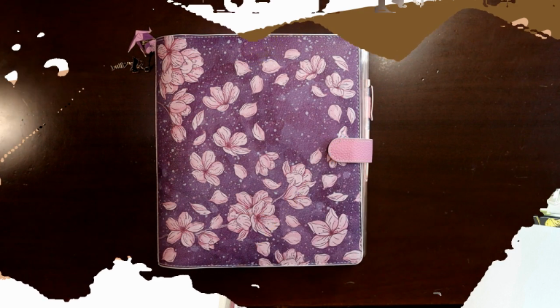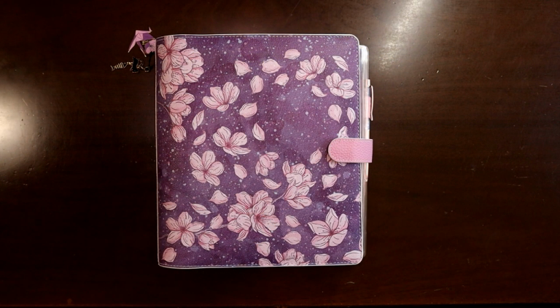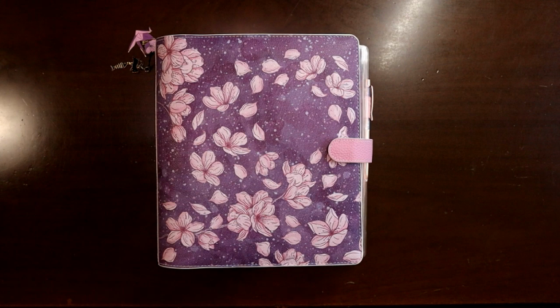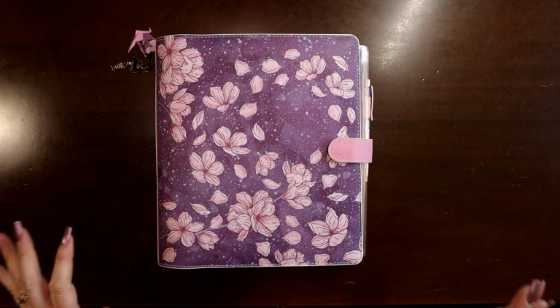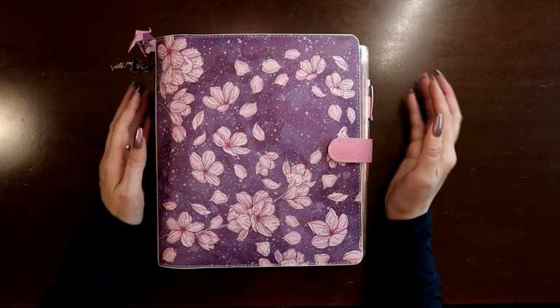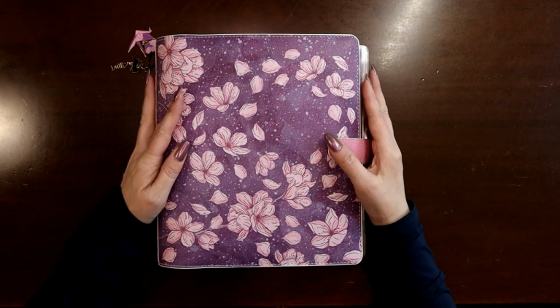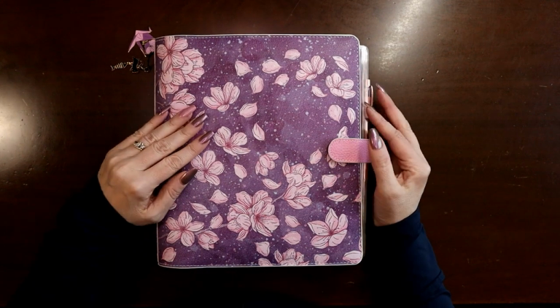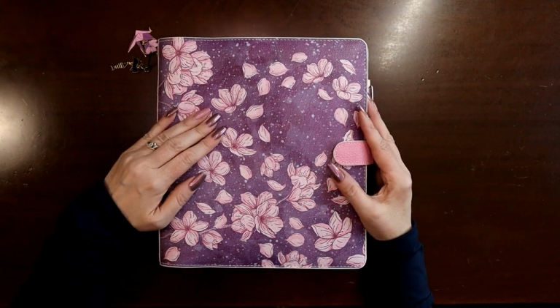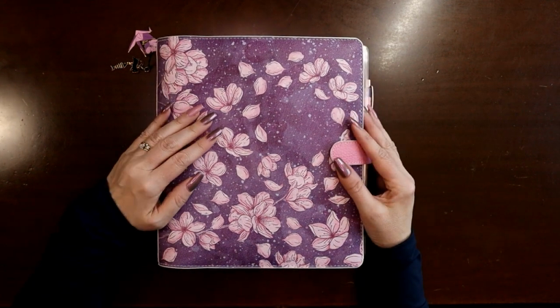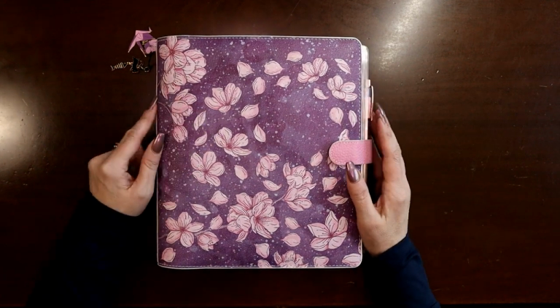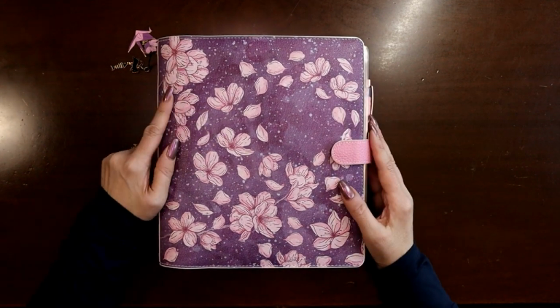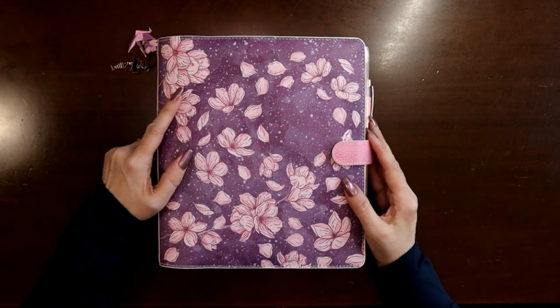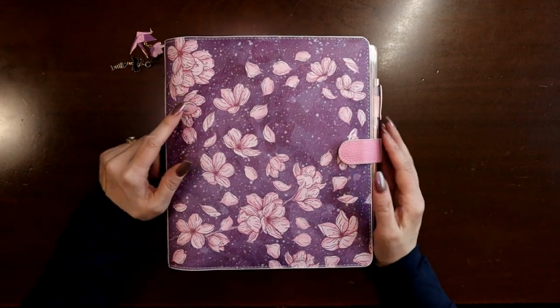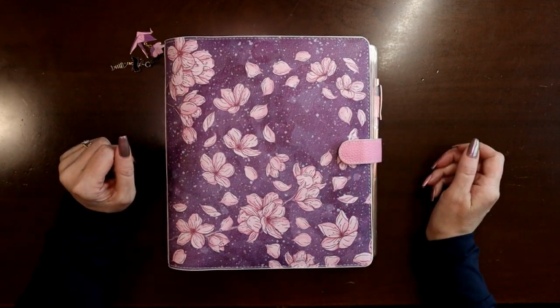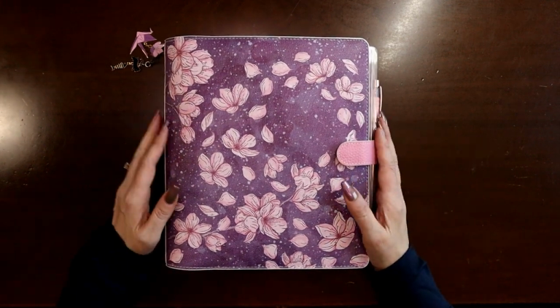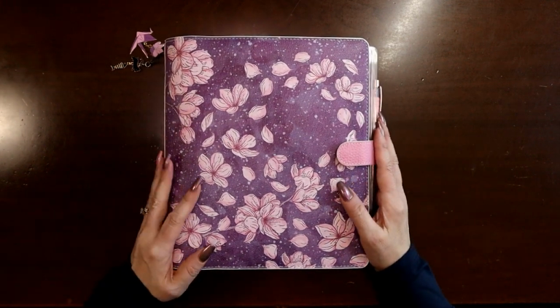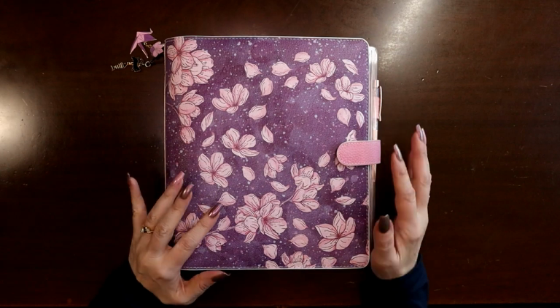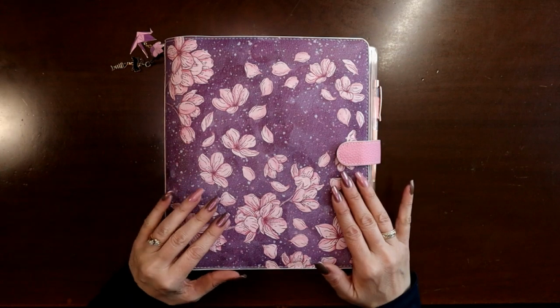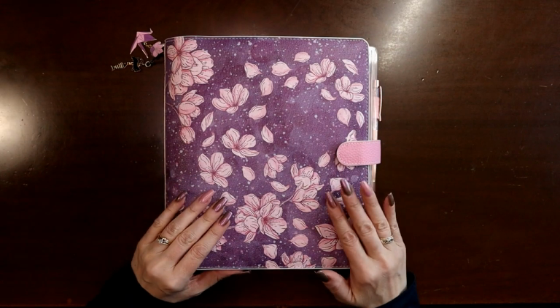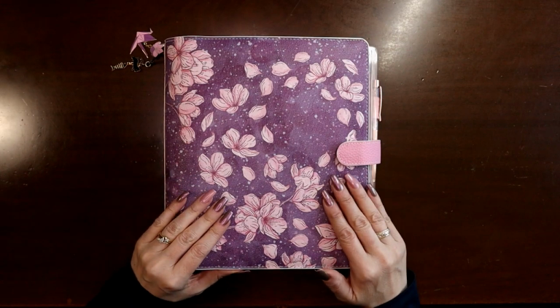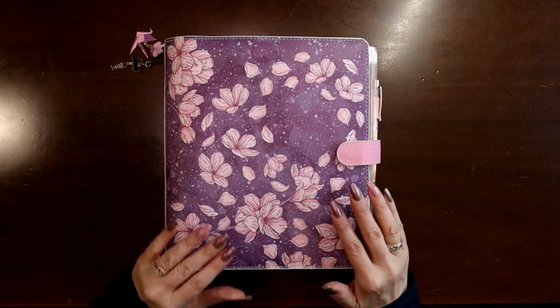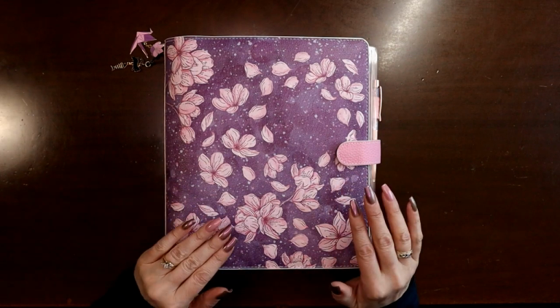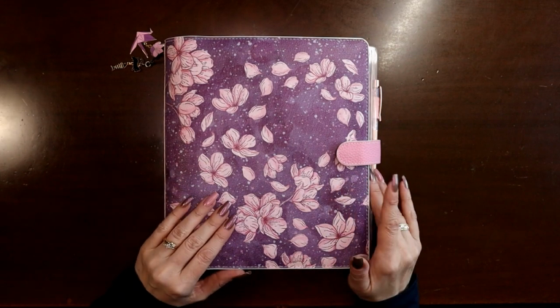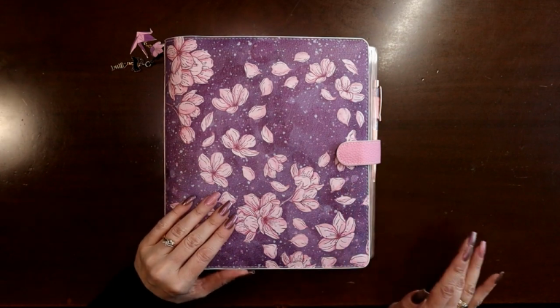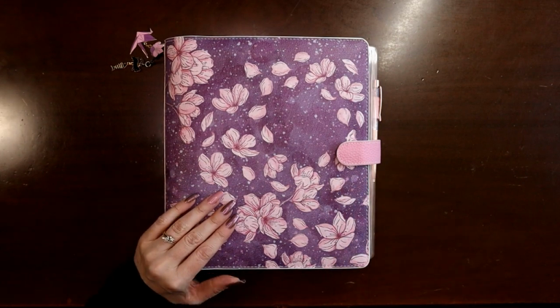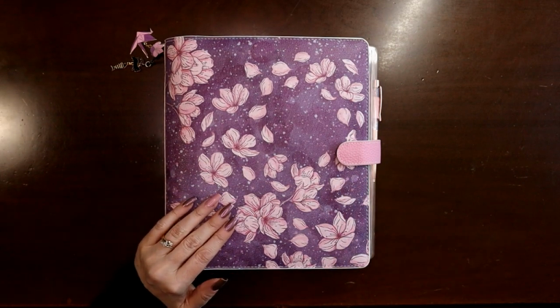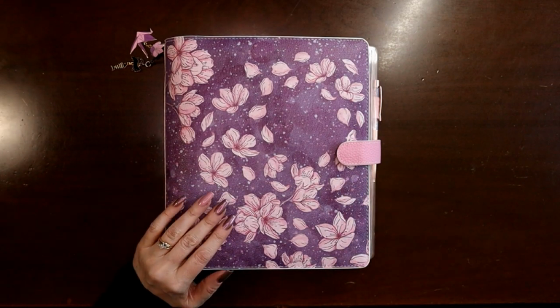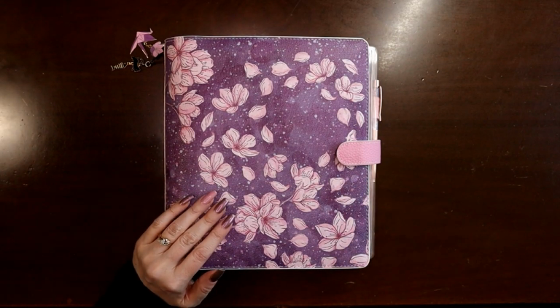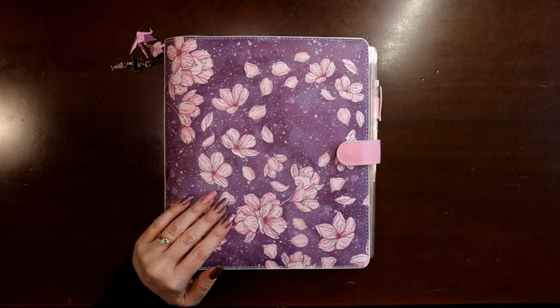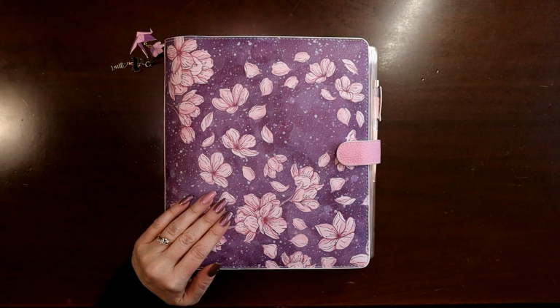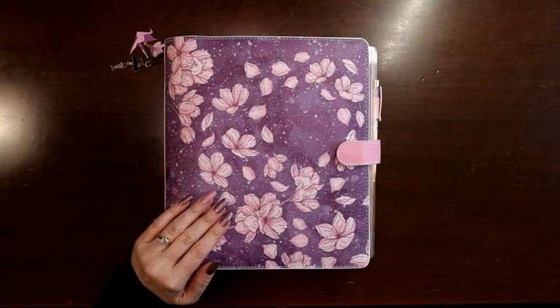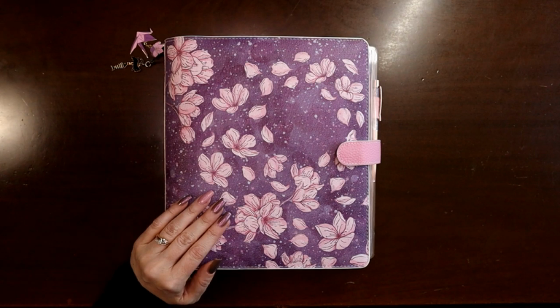Hey everyone, this is Judy with JLB Crafts. Welcome back to my channel, and if you're new here, thank you so much for giving me a try. Today I want to talk about traveler's notebooks.